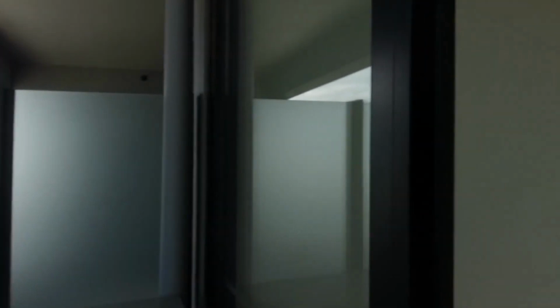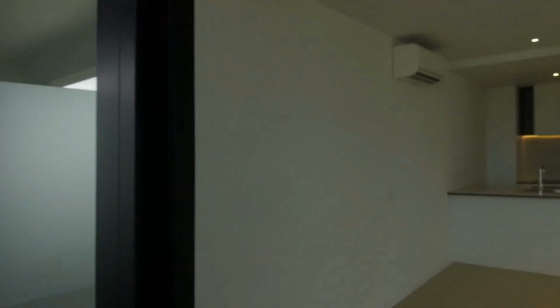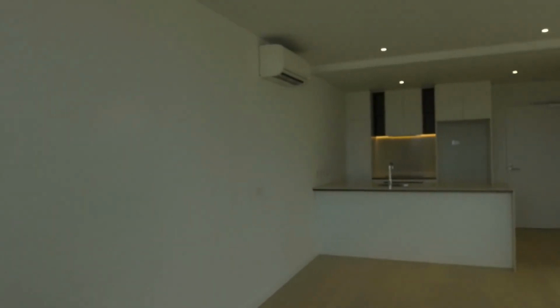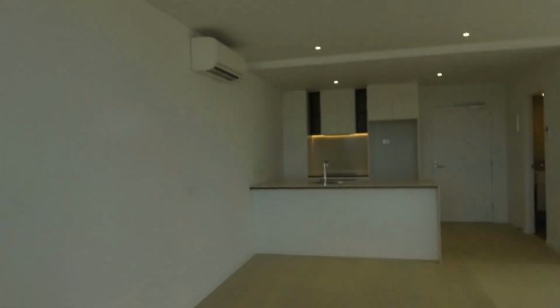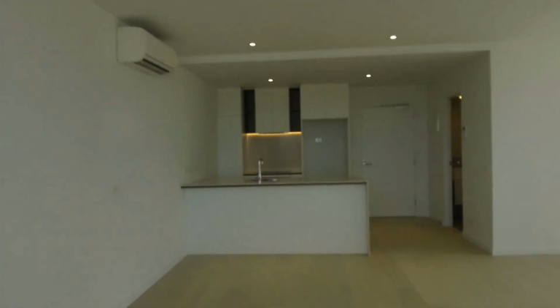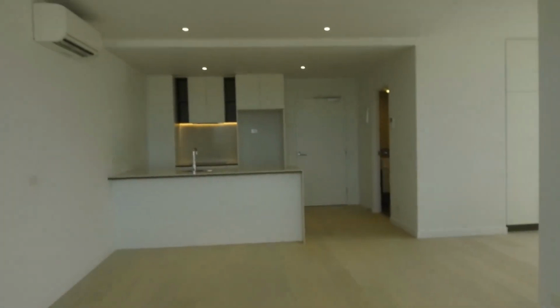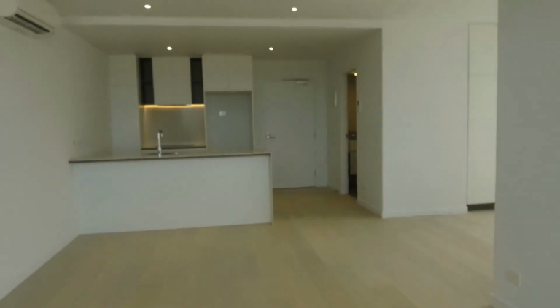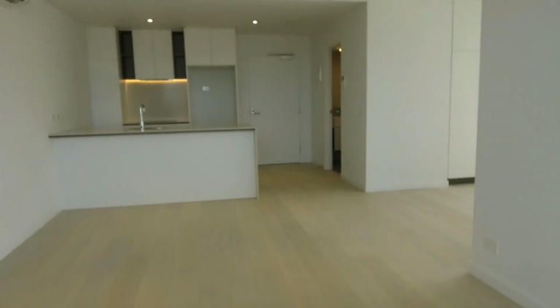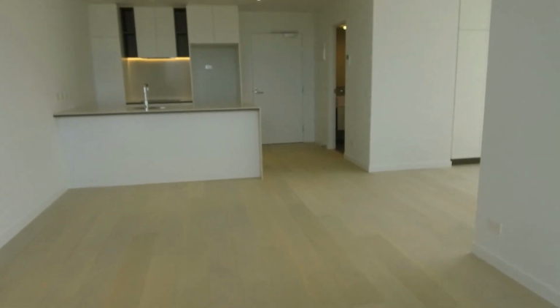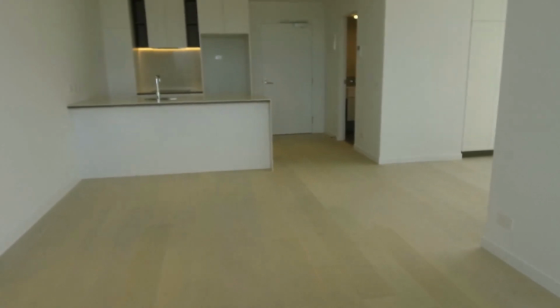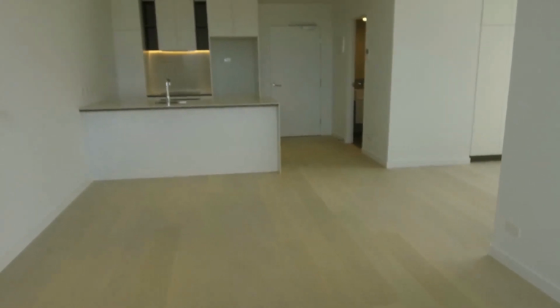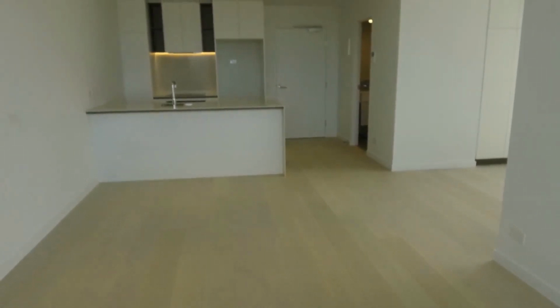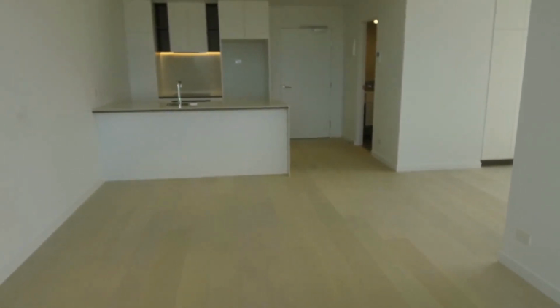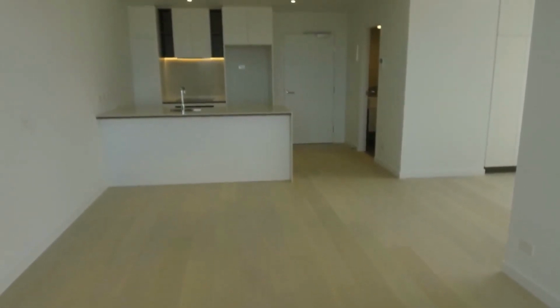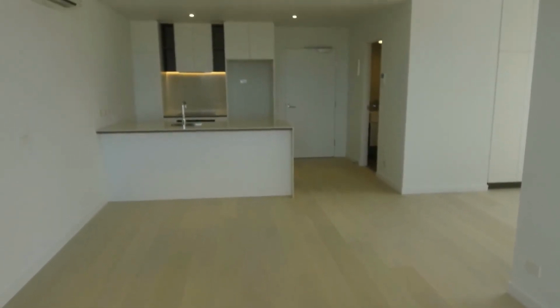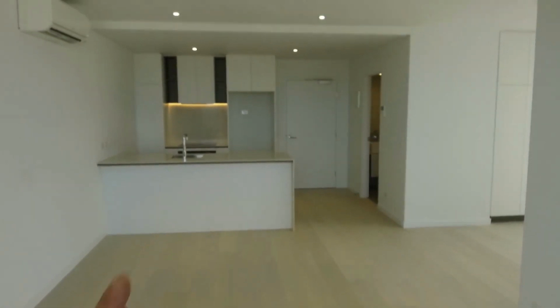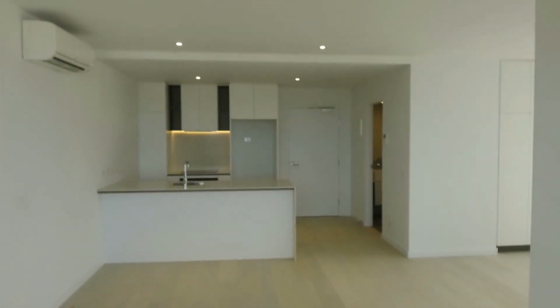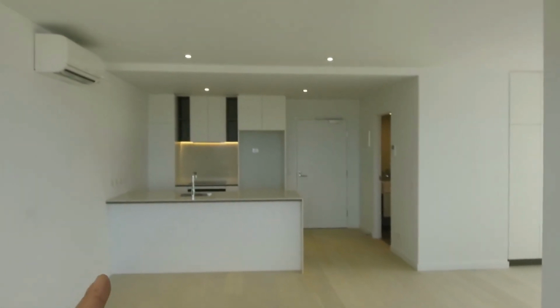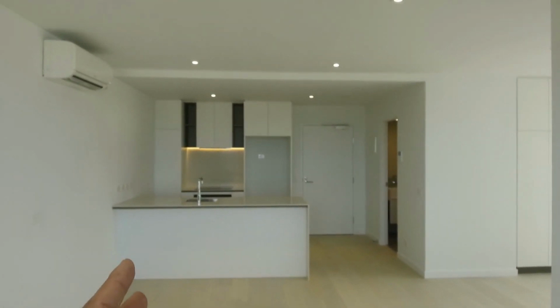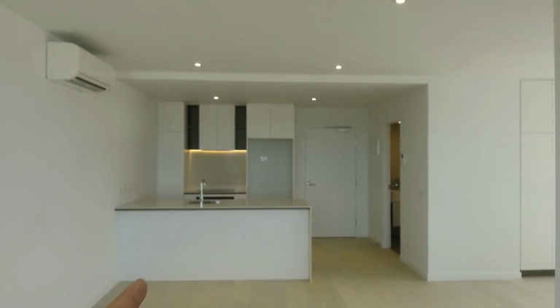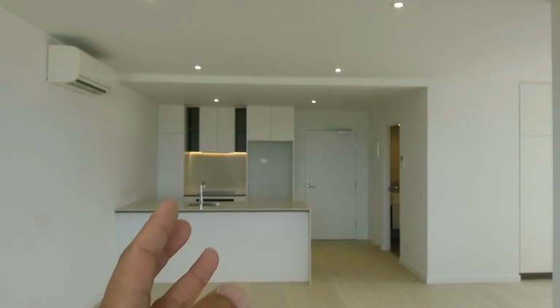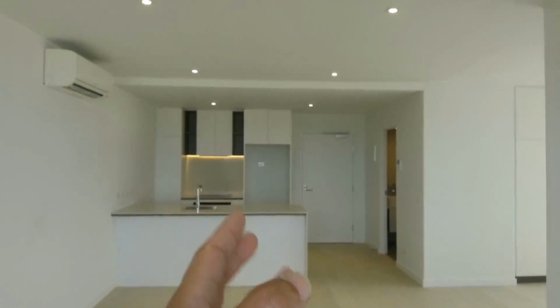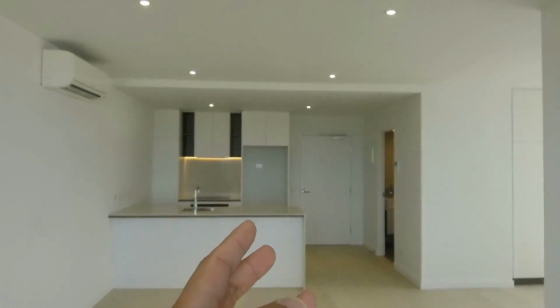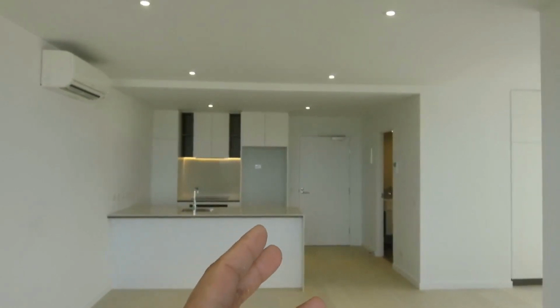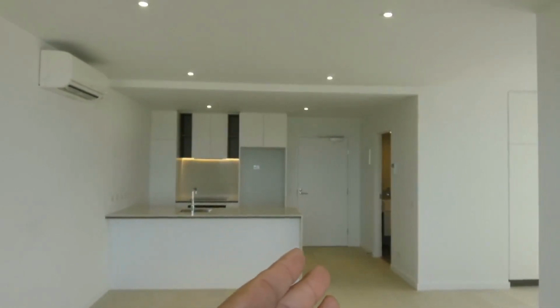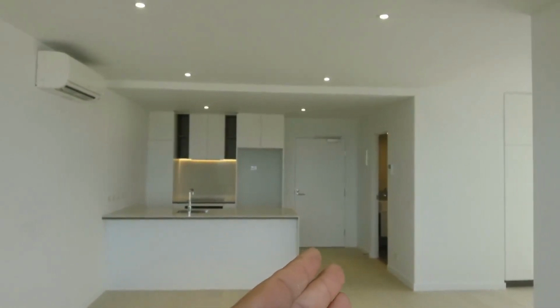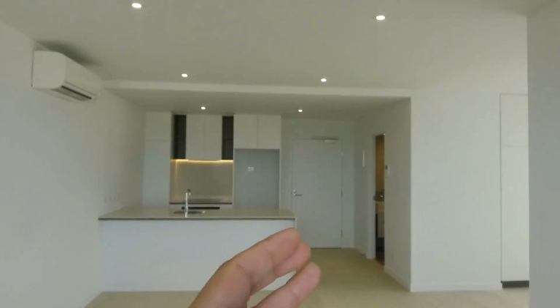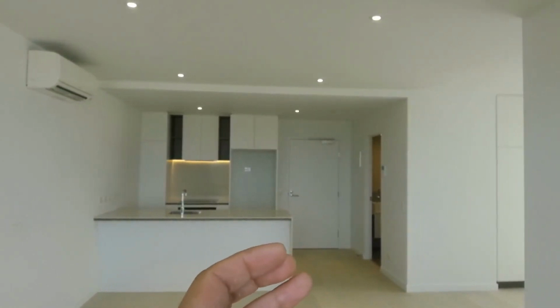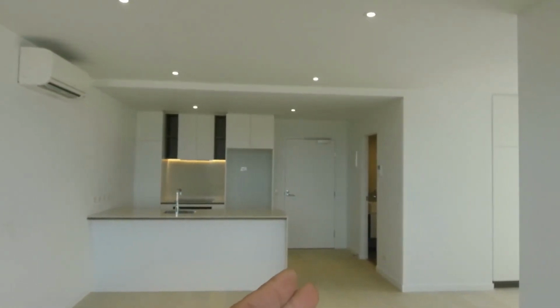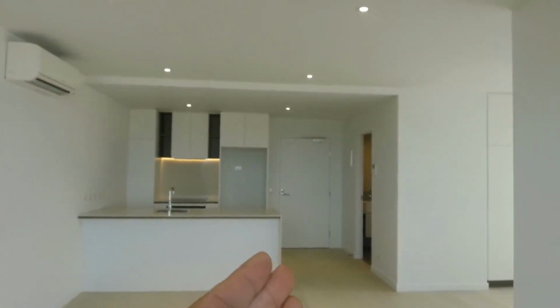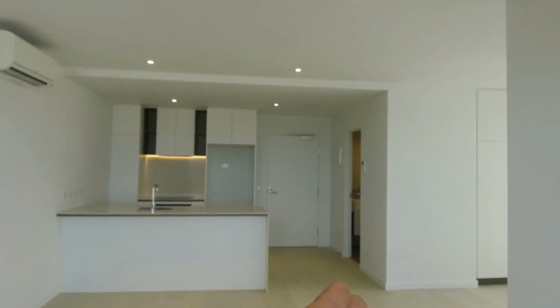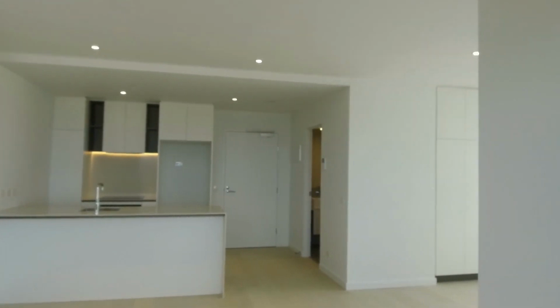I wanted to point out the layout of this one bedroom and flexi room property. We have the living and dining area with timber flooring. Straight ahead is the kitchen, and over towards the right we have the bathroom, the flexi room study, and the bedroom.